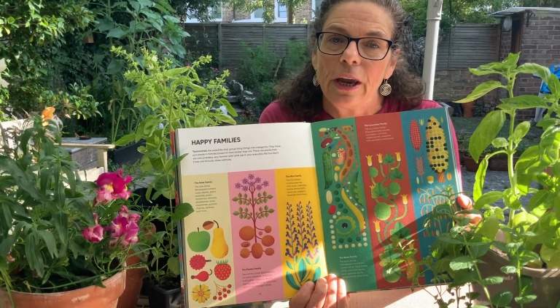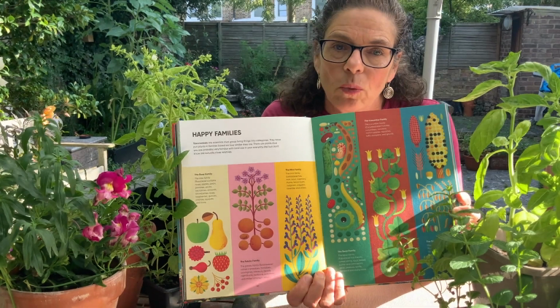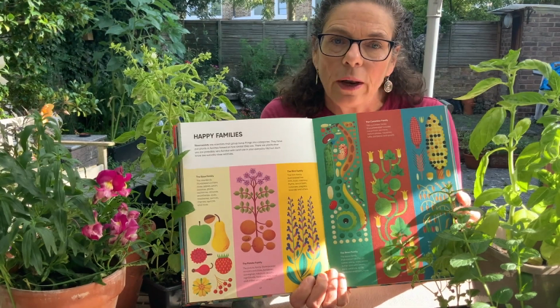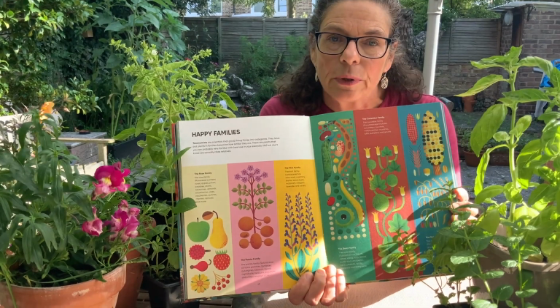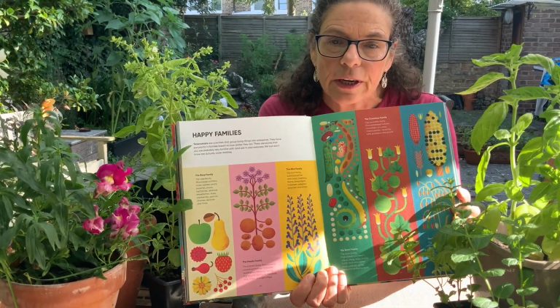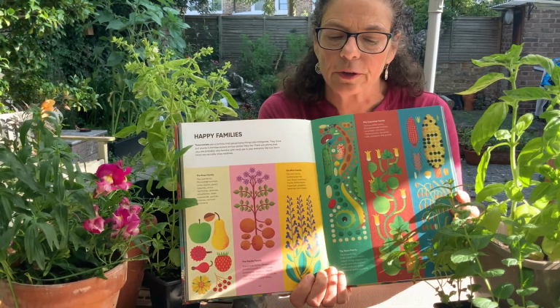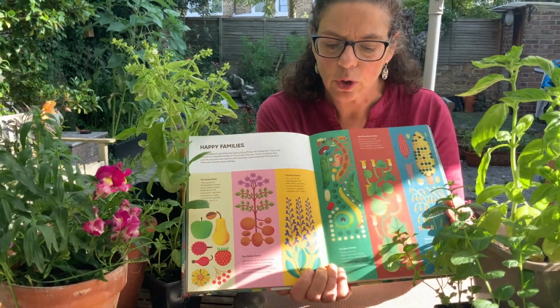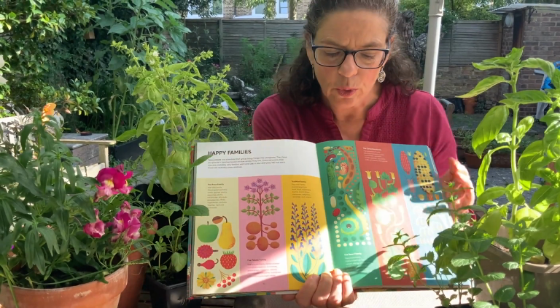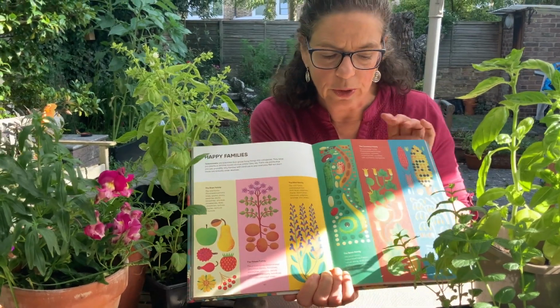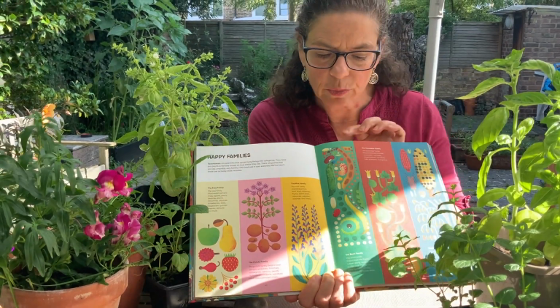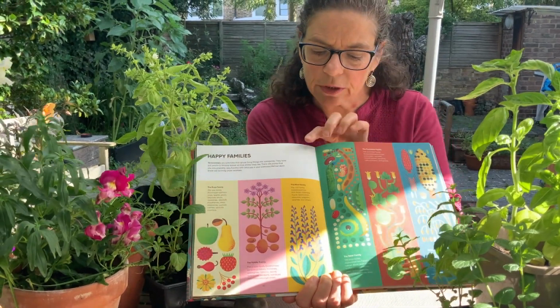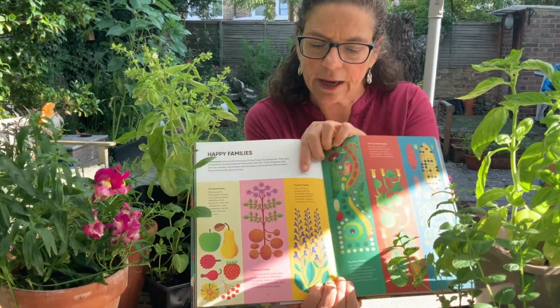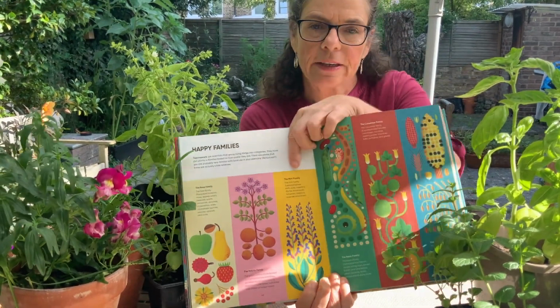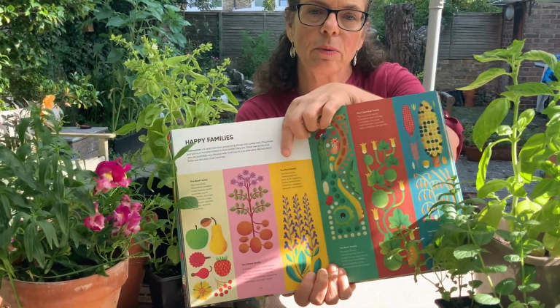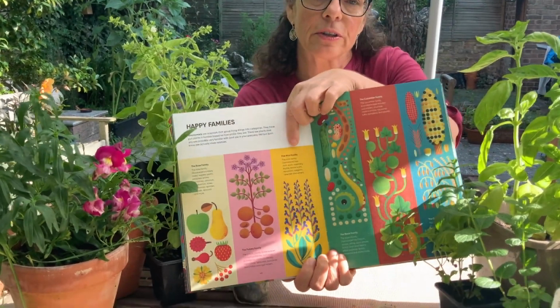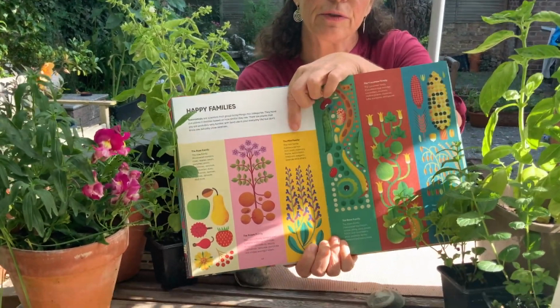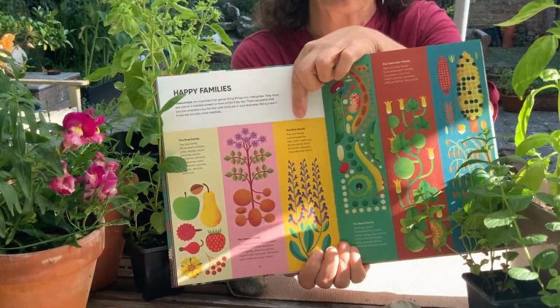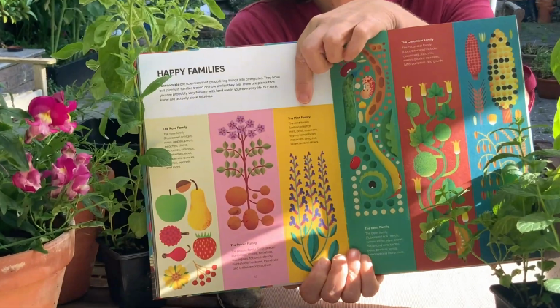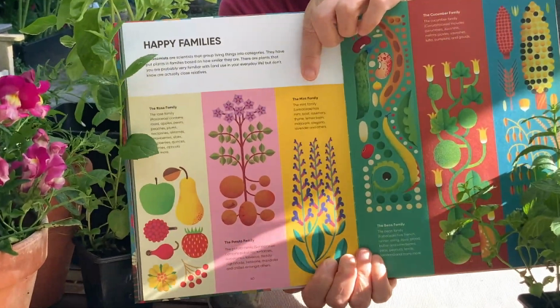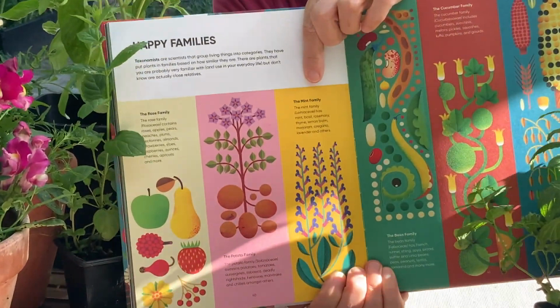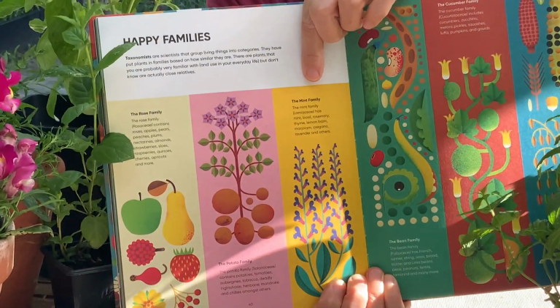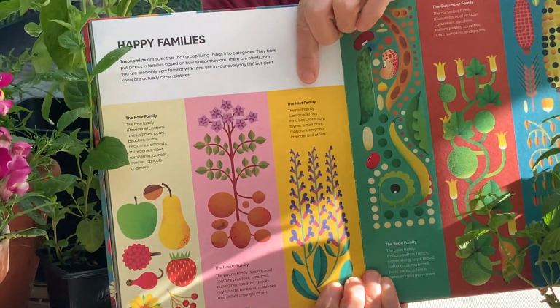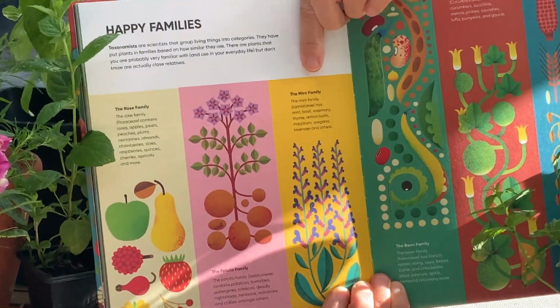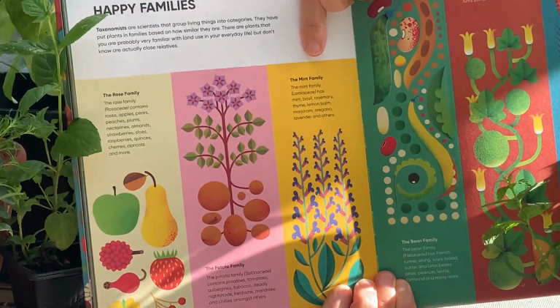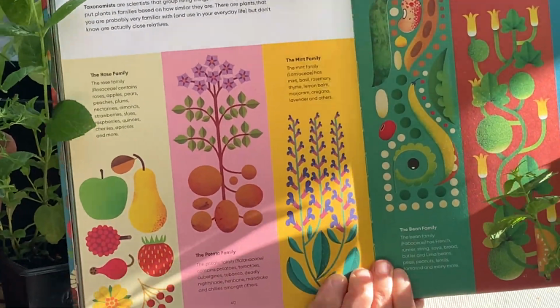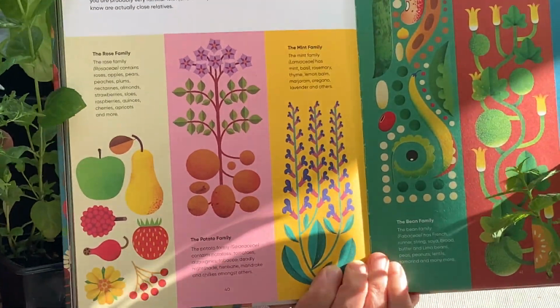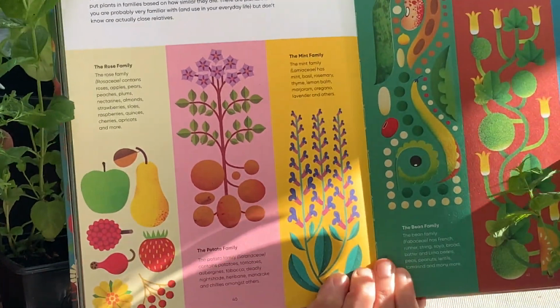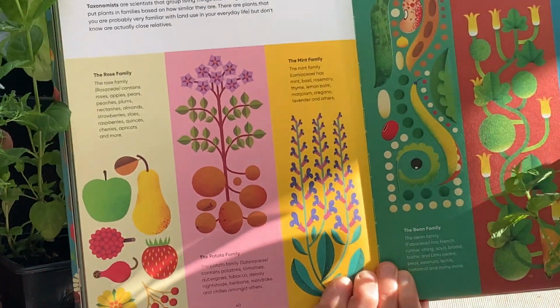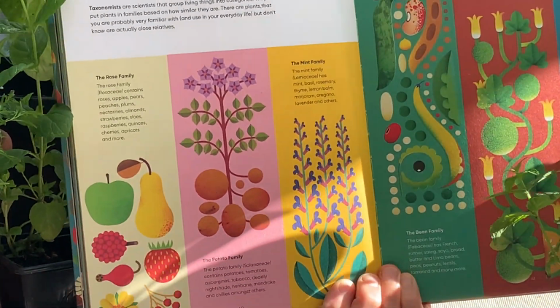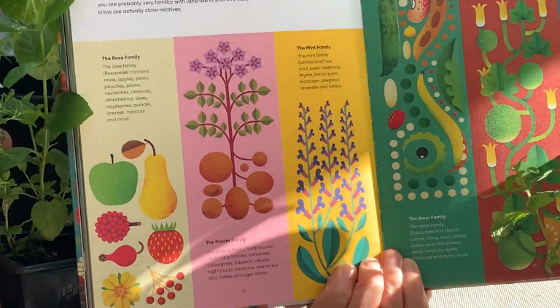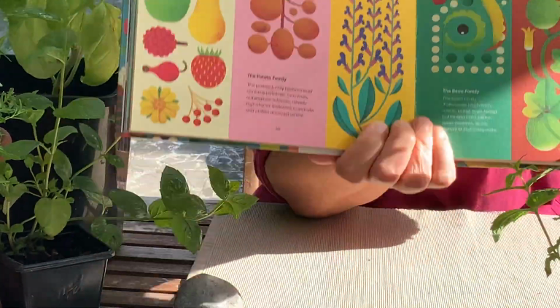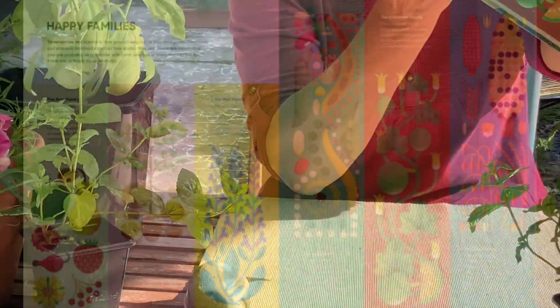One in particular we're going to really look at today is this family — it's the mint family. Let me read you a little bit about this family.